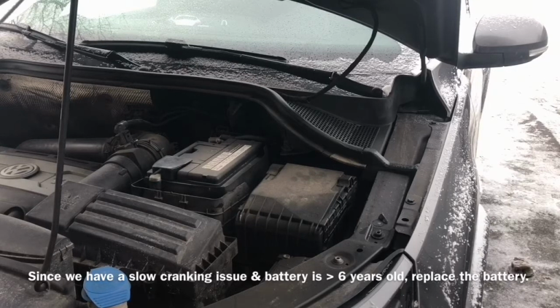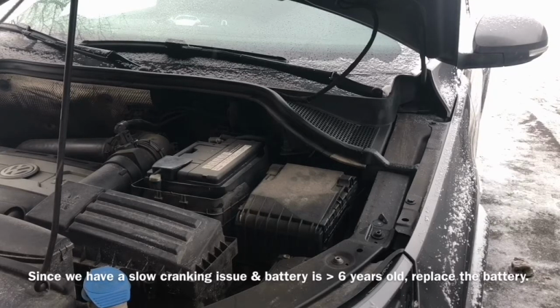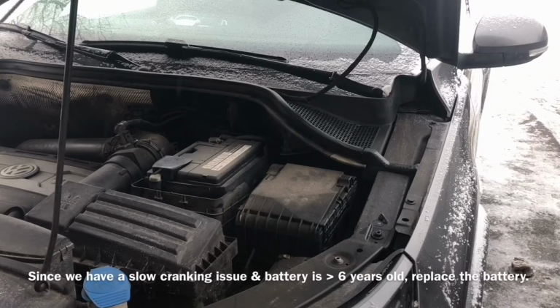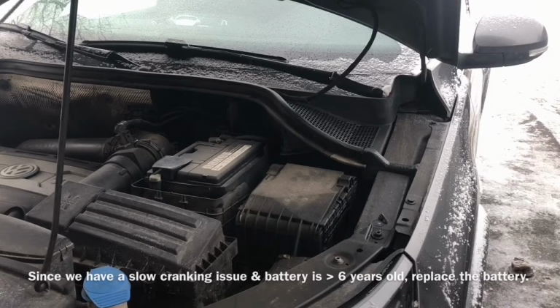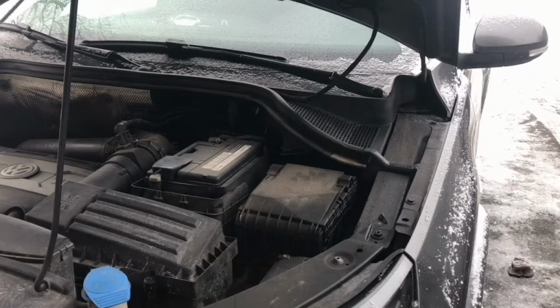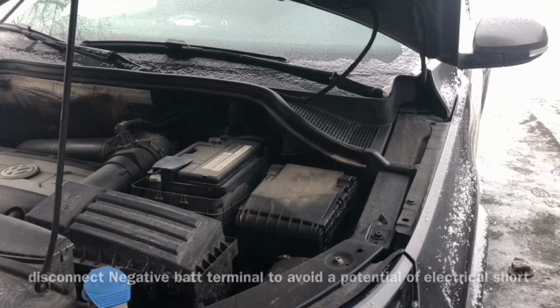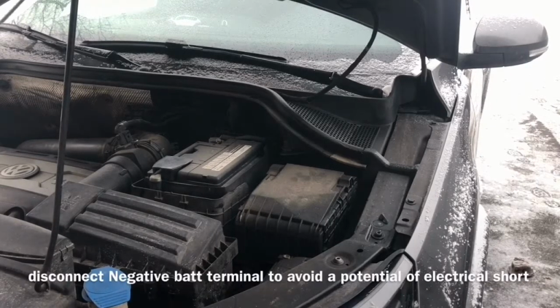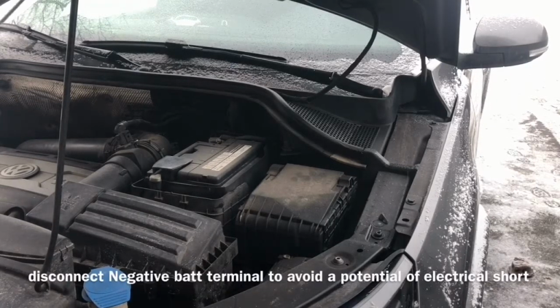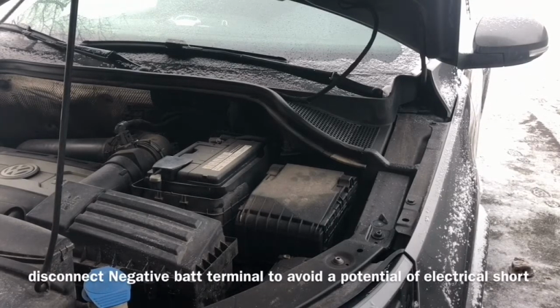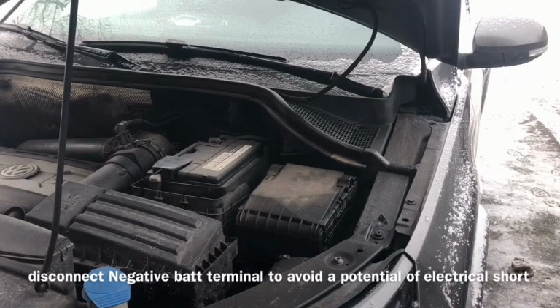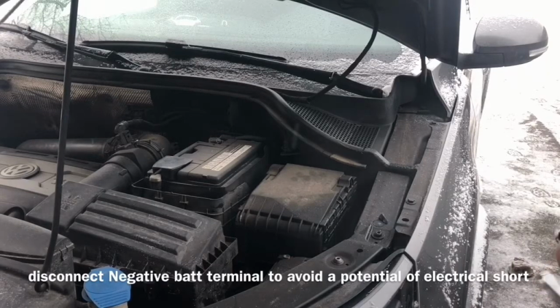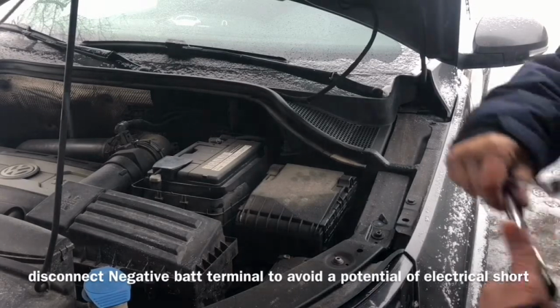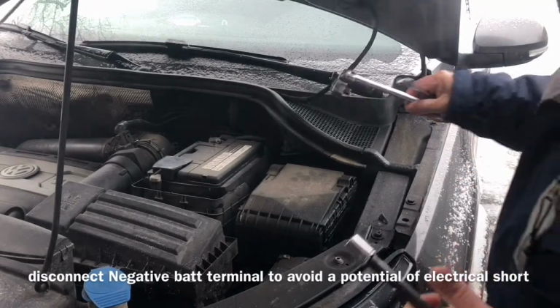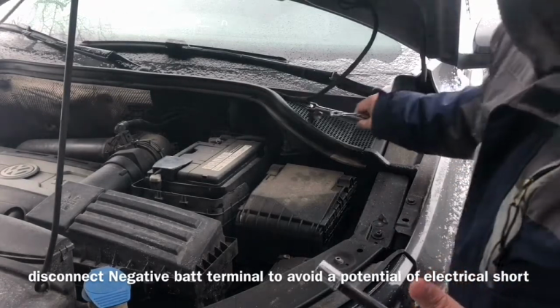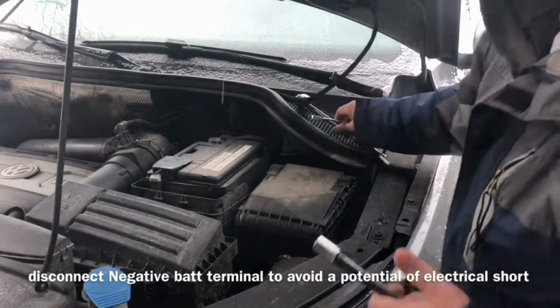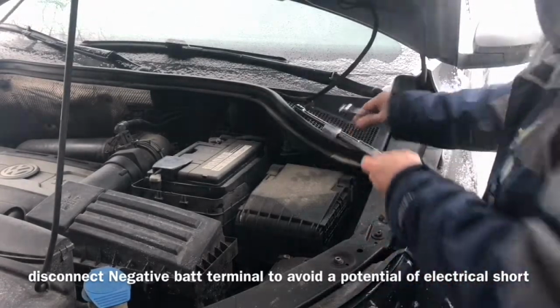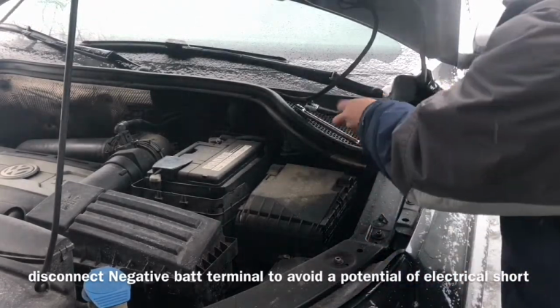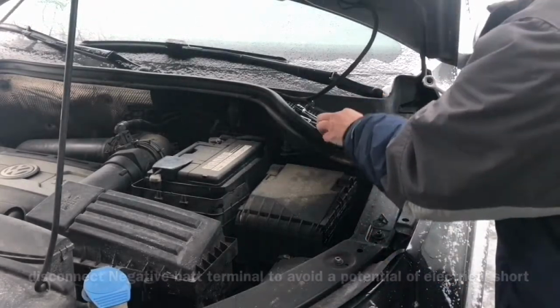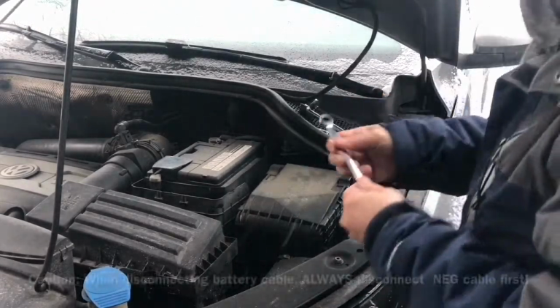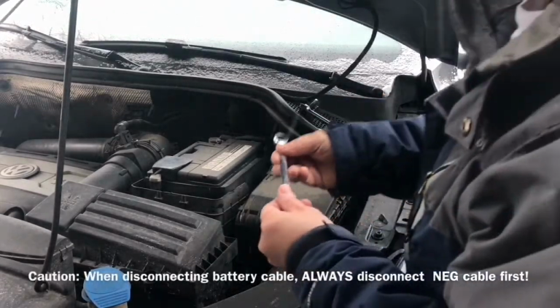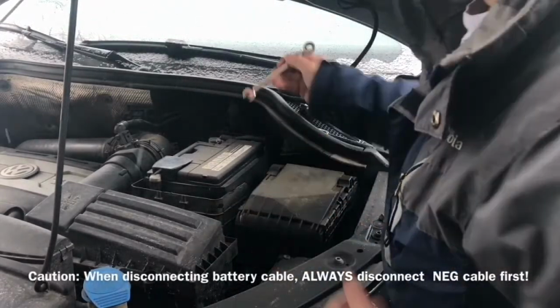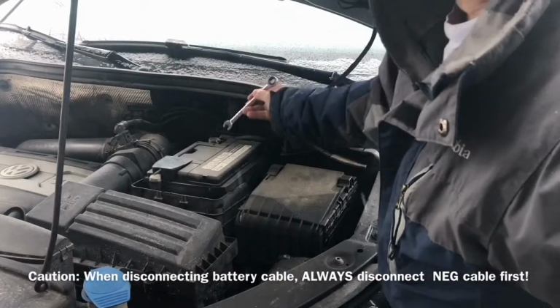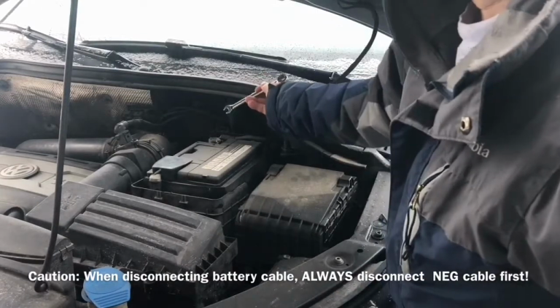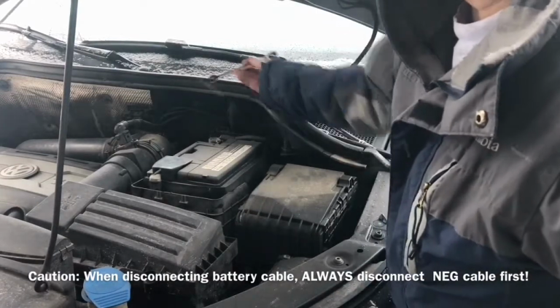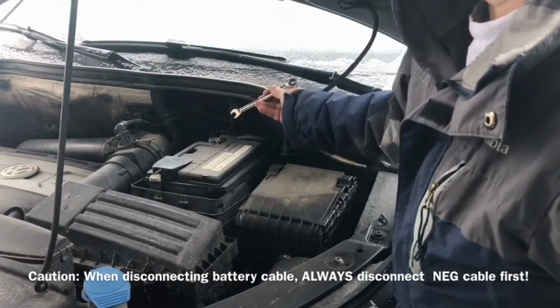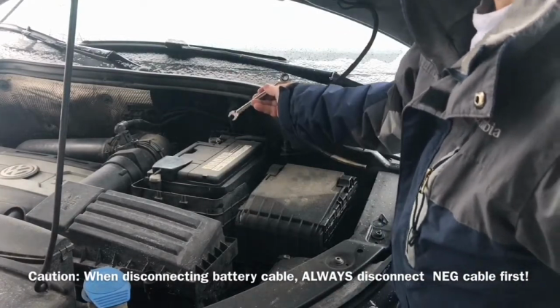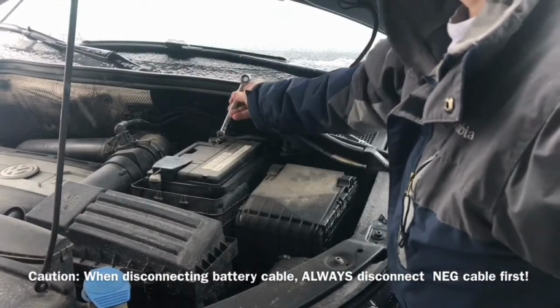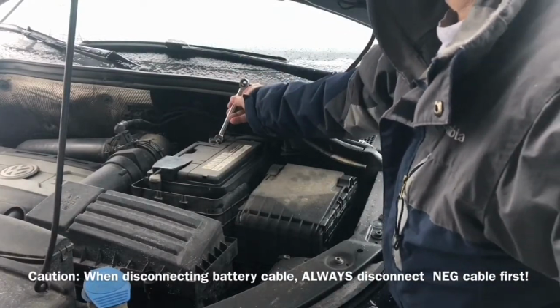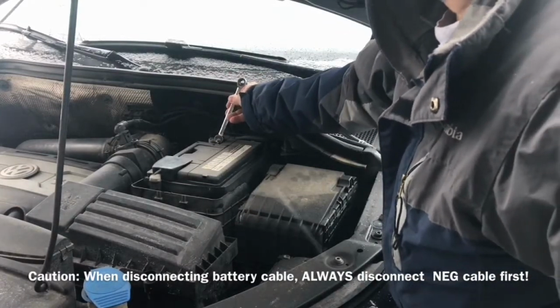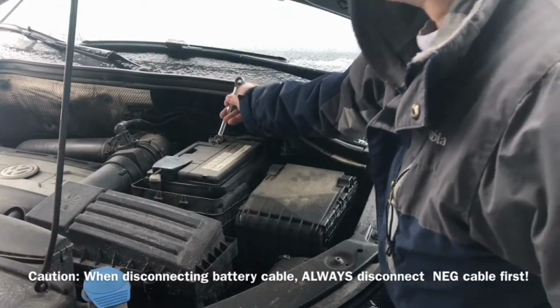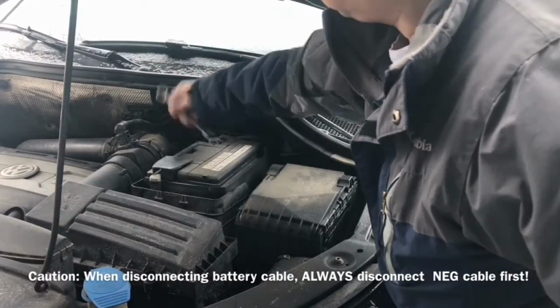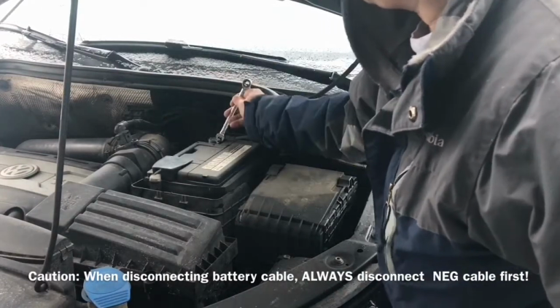The battery is about 150 dollars. To replace the battery, you want to remove the negative first. That way, when the wrench touches the frame it won't short out. So remove the negative.